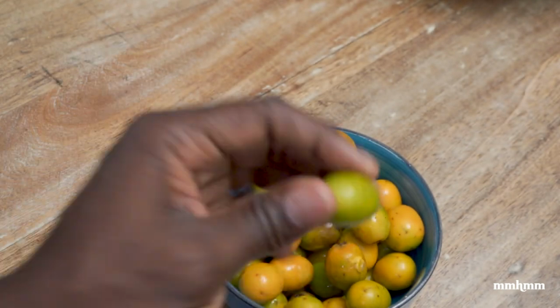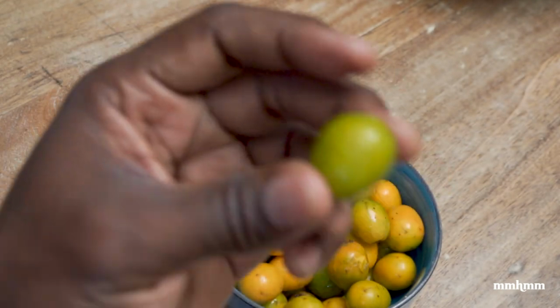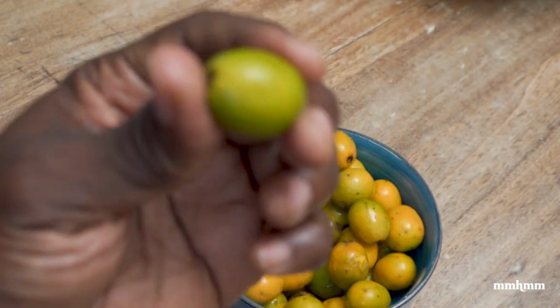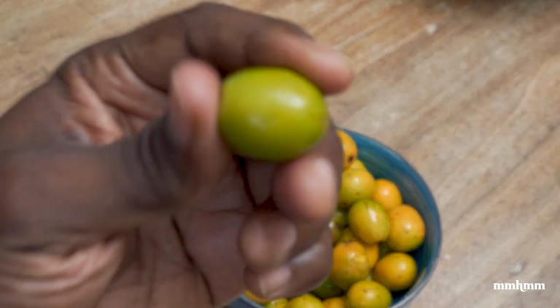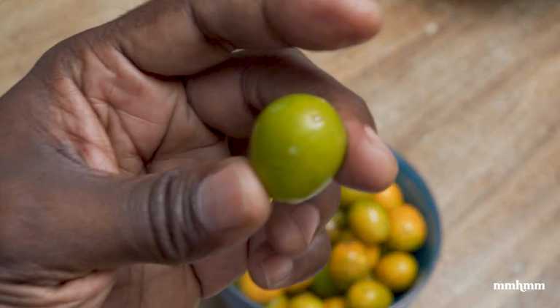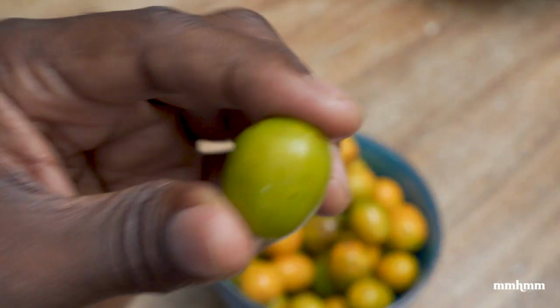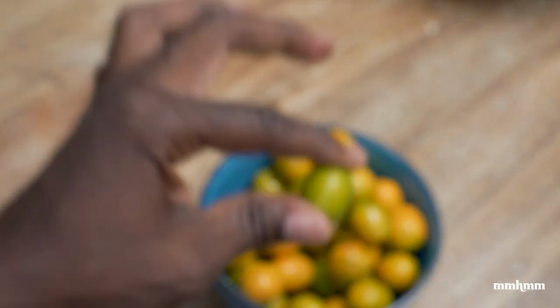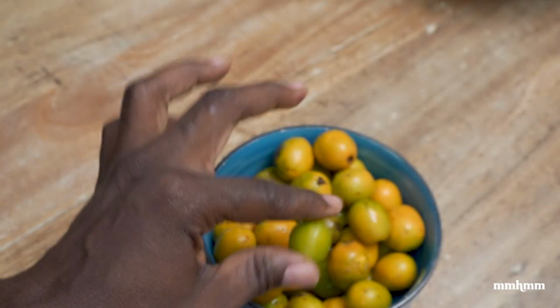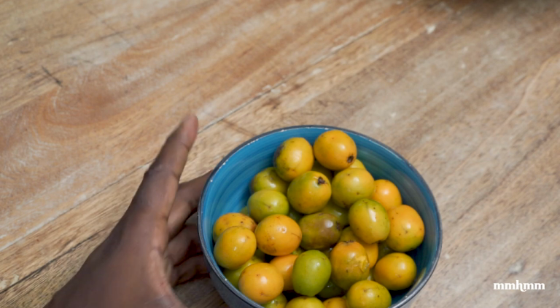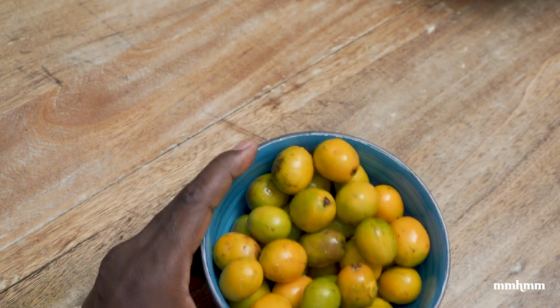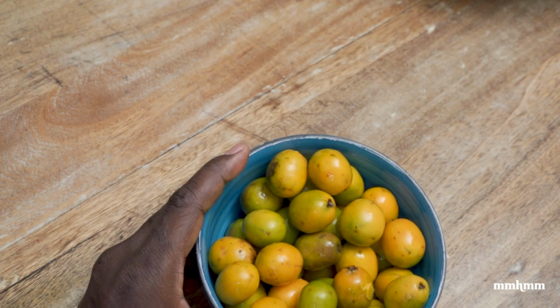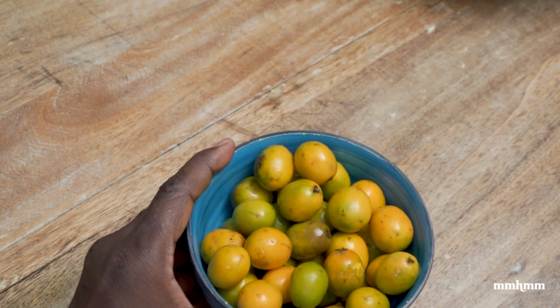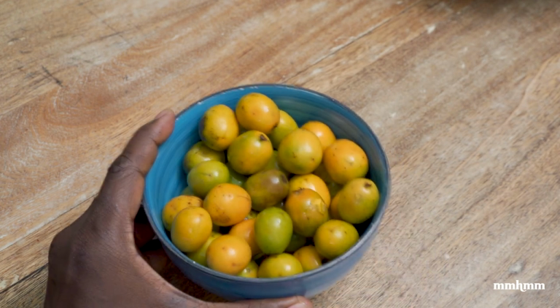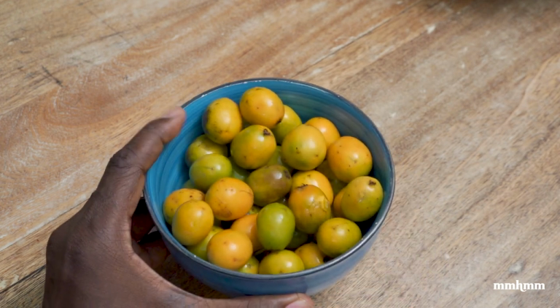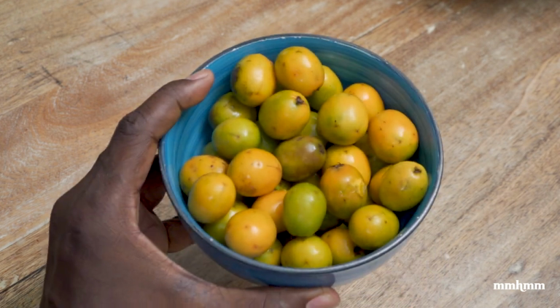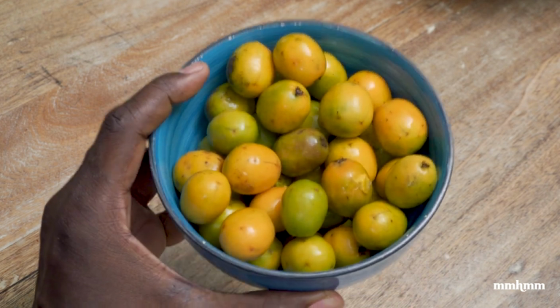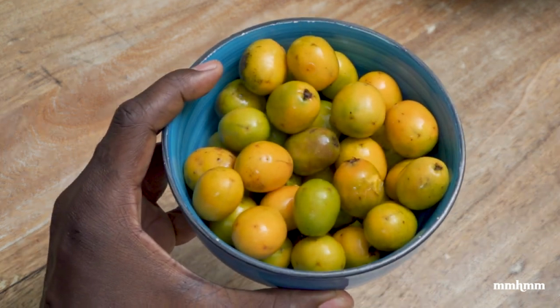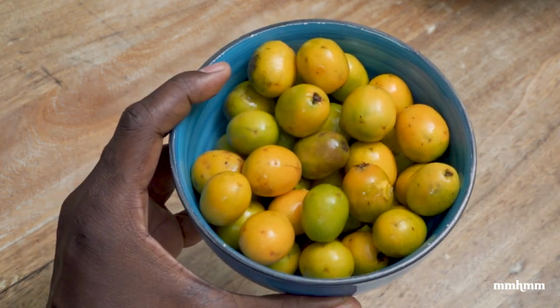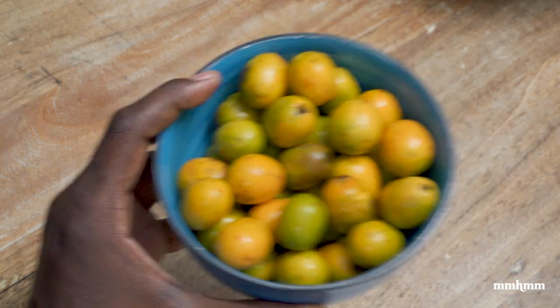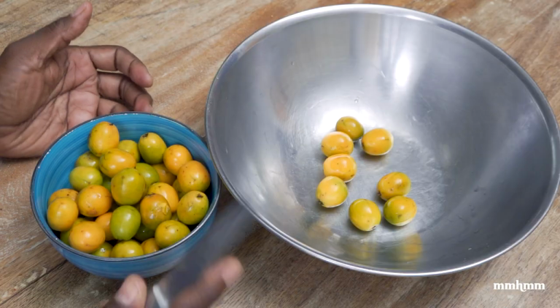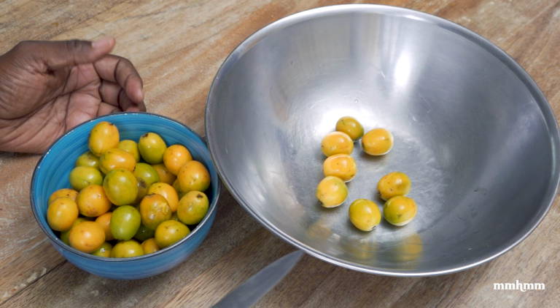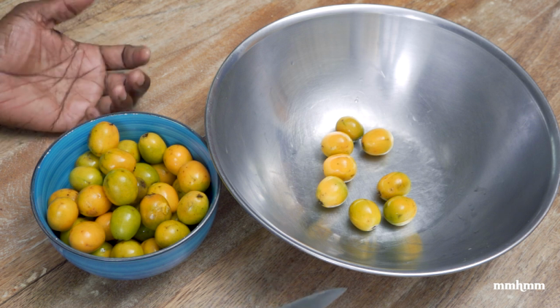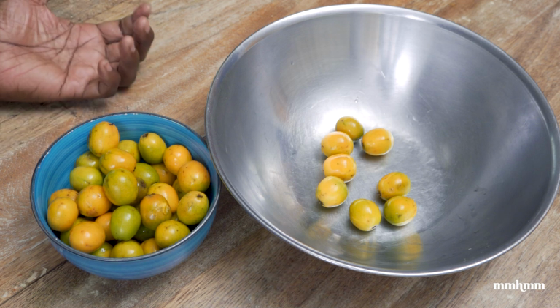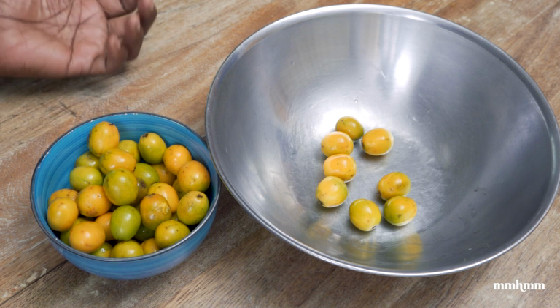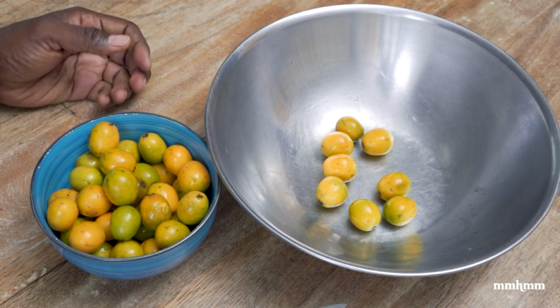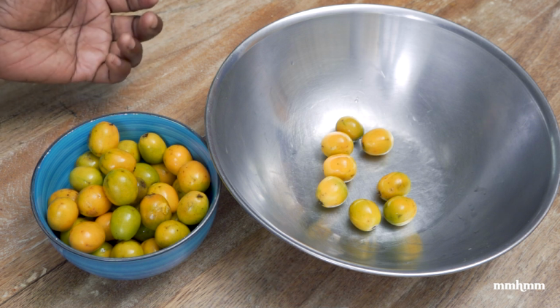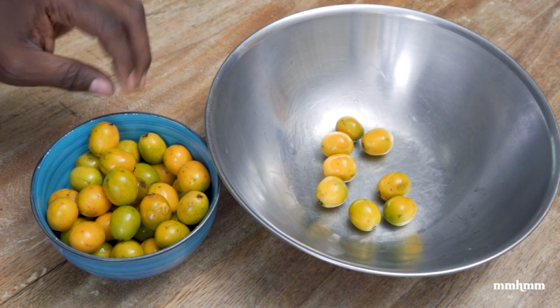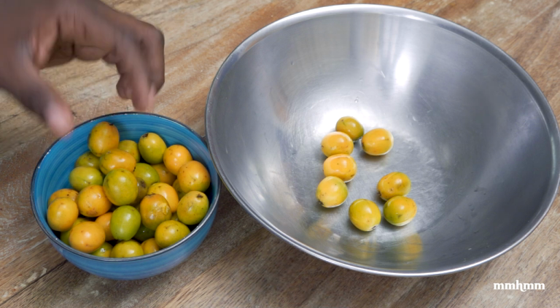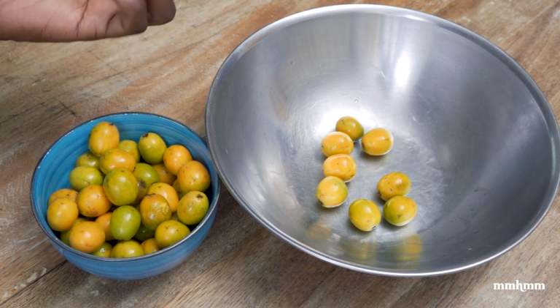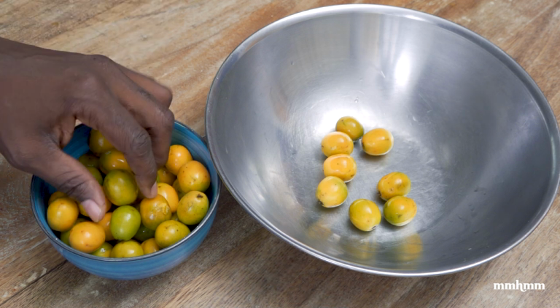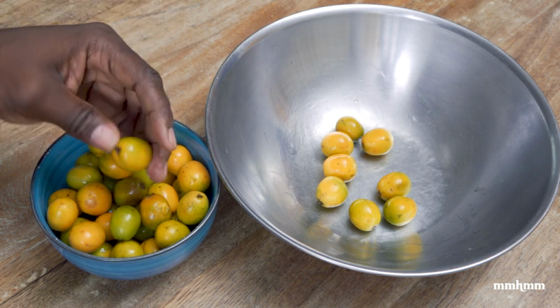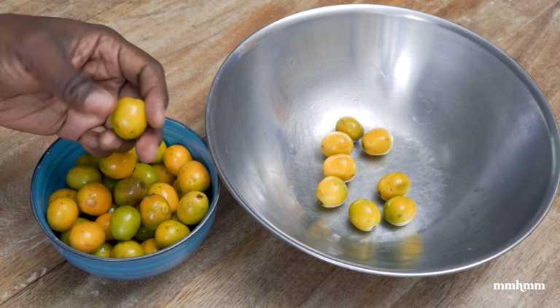So yeah, I think I've talked enough — let me get into actually making this chow. Making plum chow is no rocket science at all; it's very simple and very straightforward.